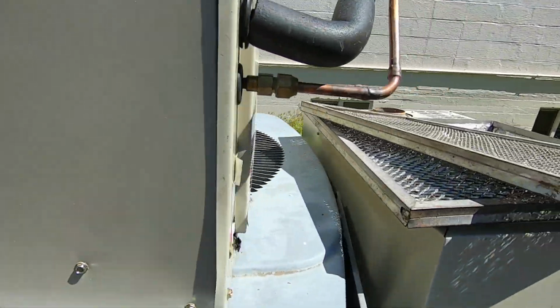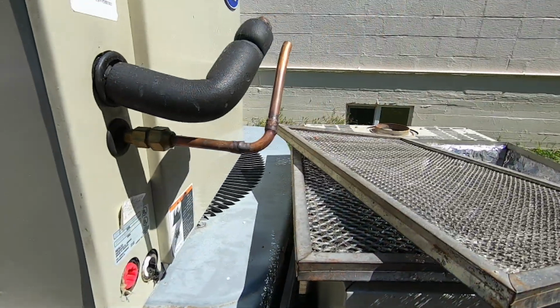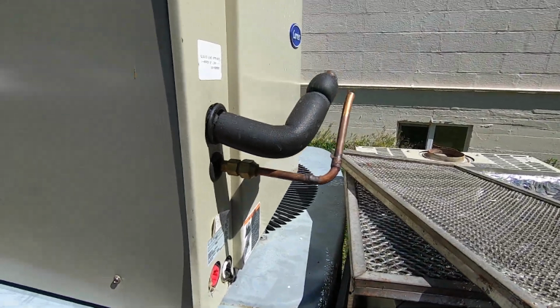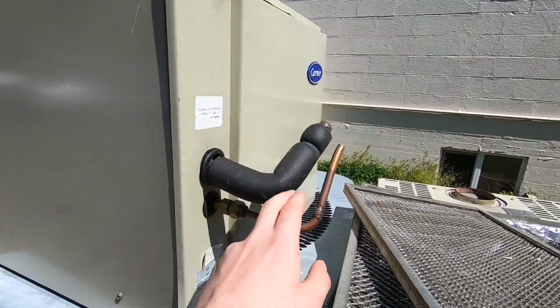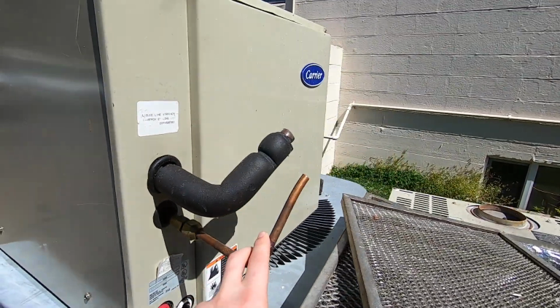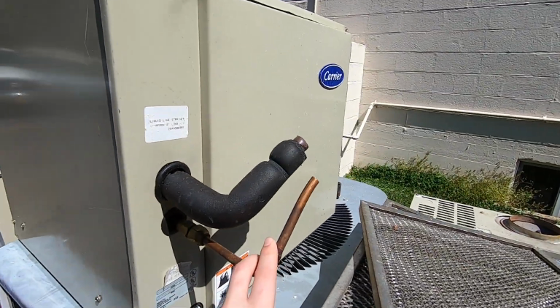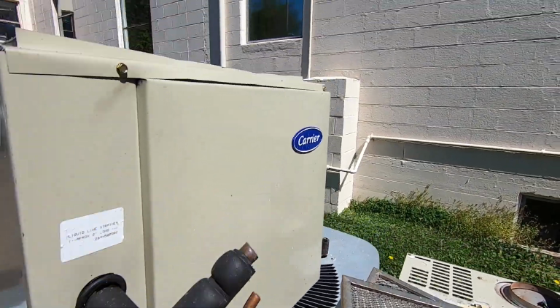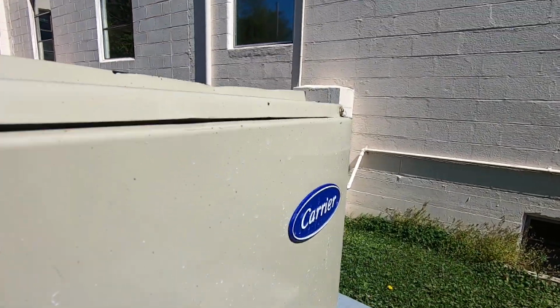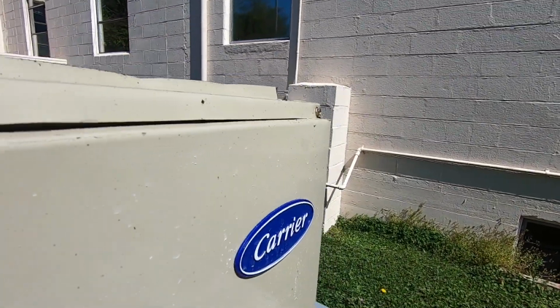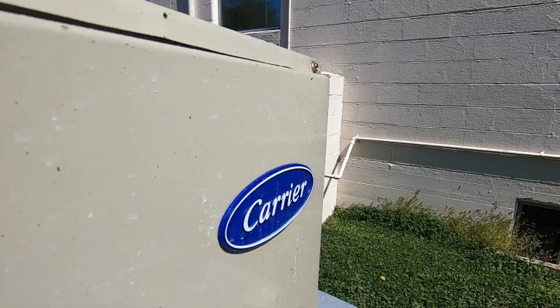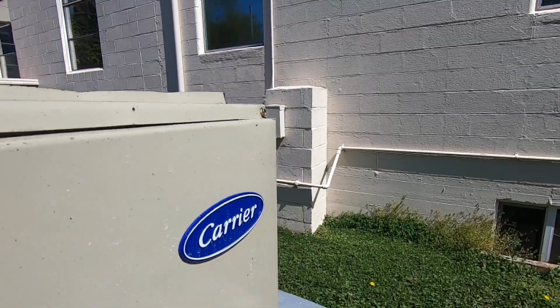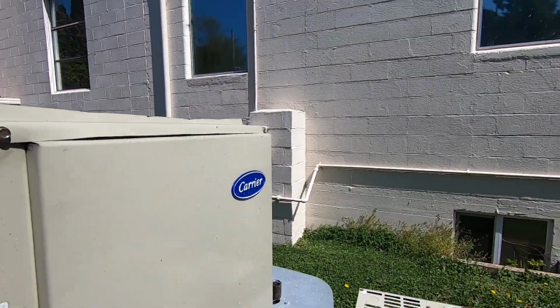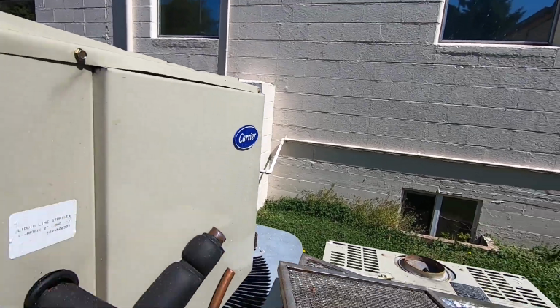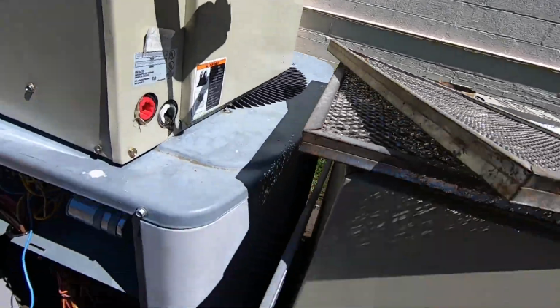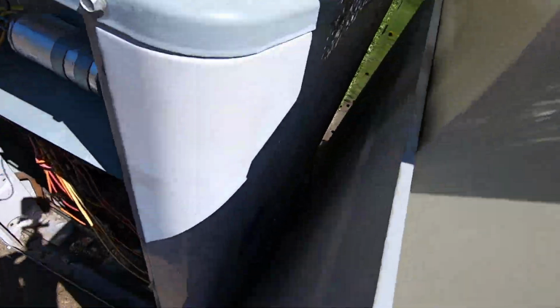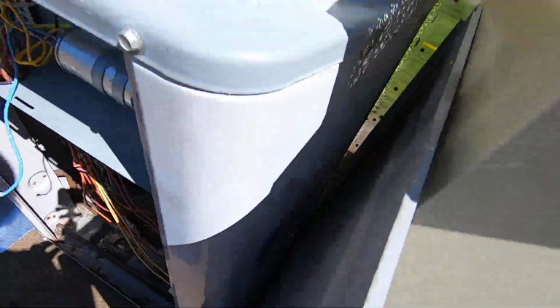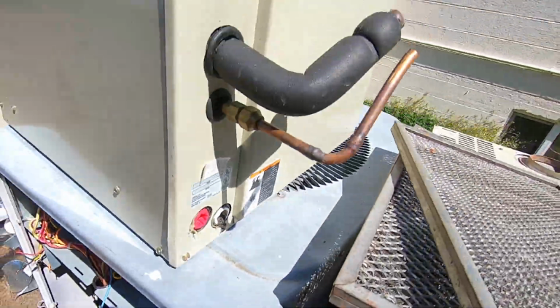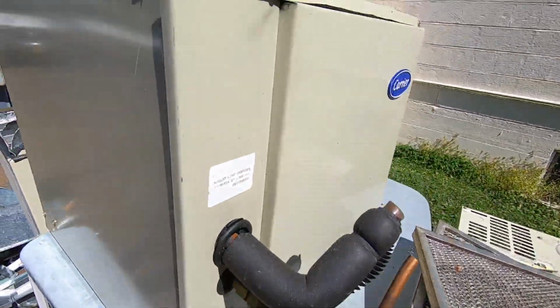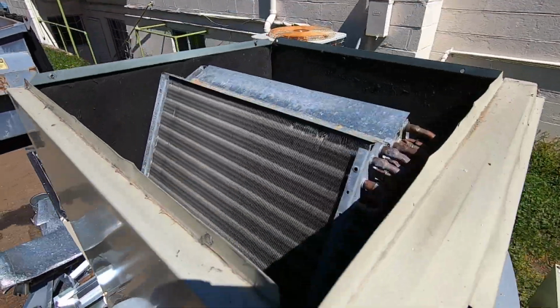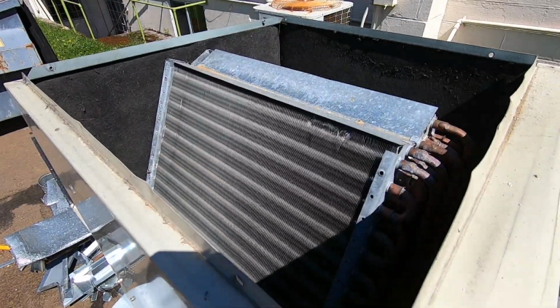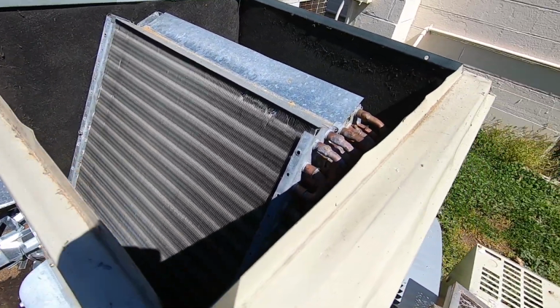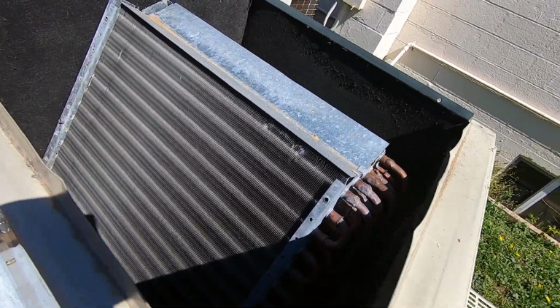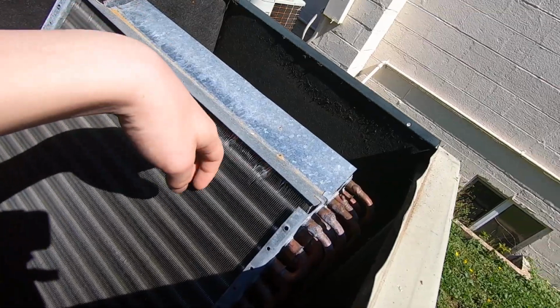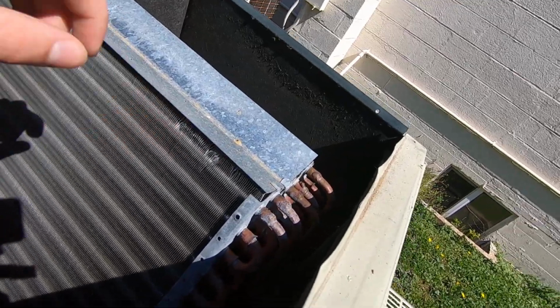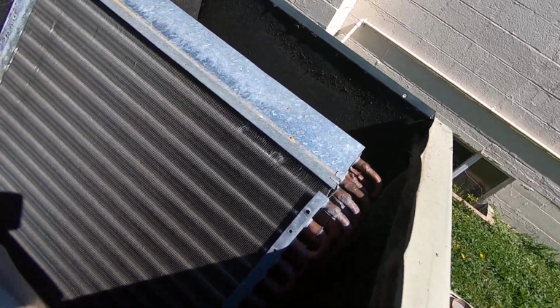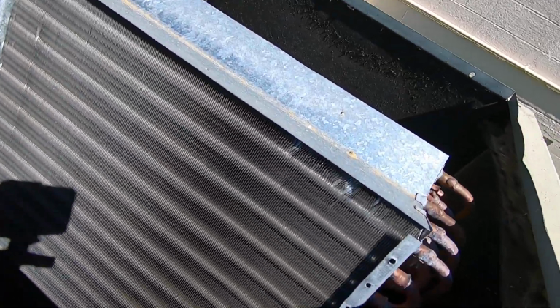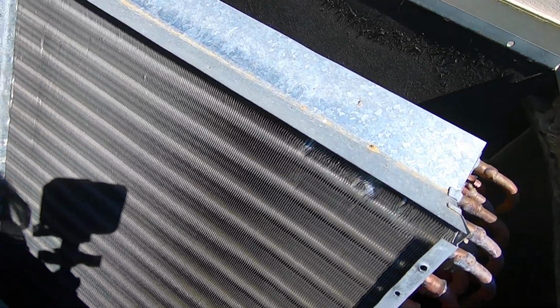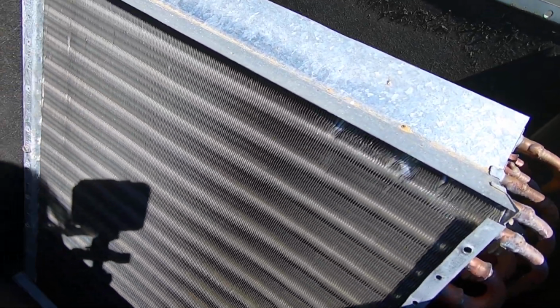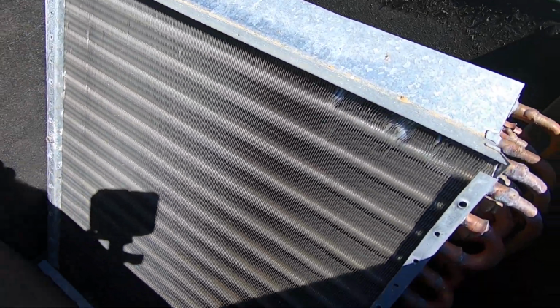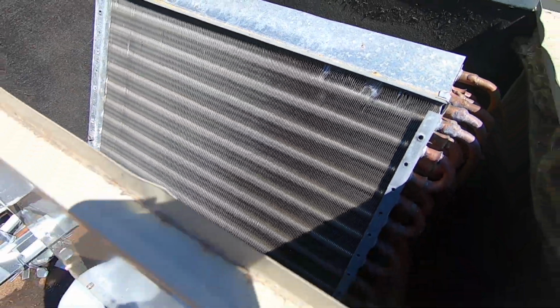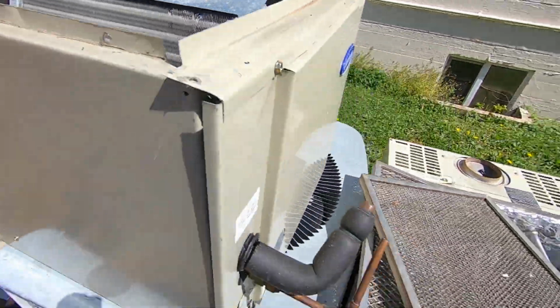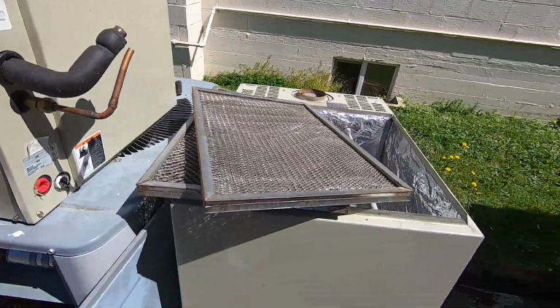There's the old coil — it's probably leaking. An old evaporator; it may have been leaking at some point.